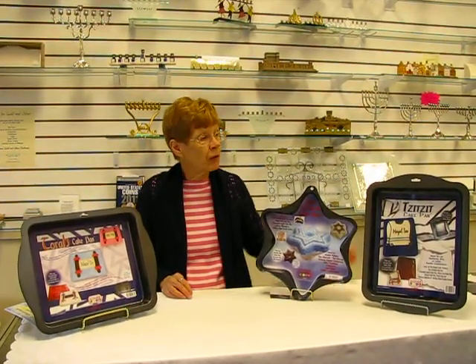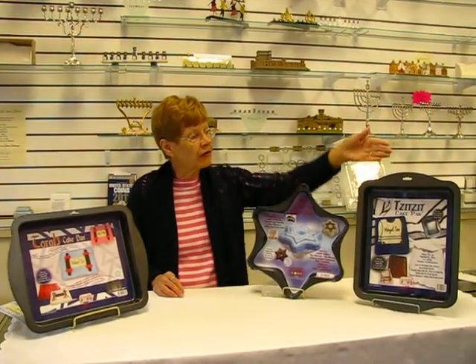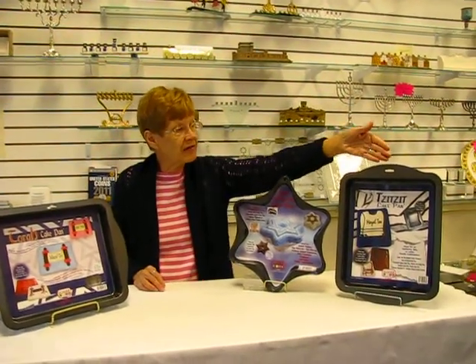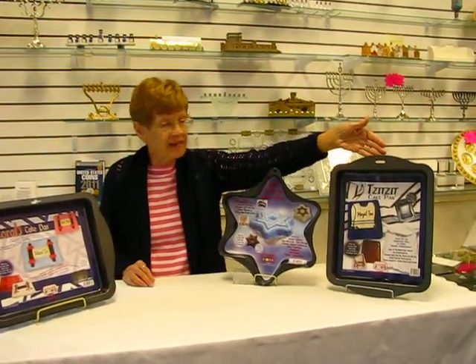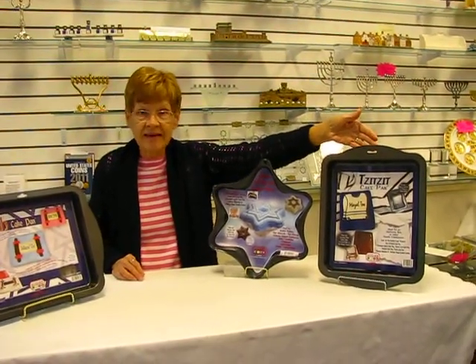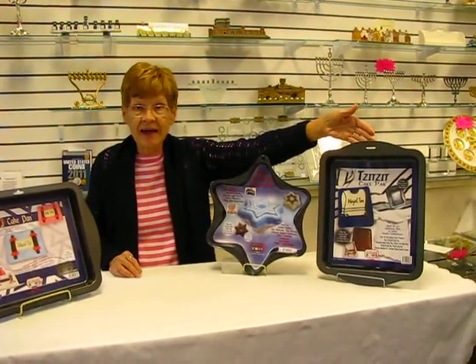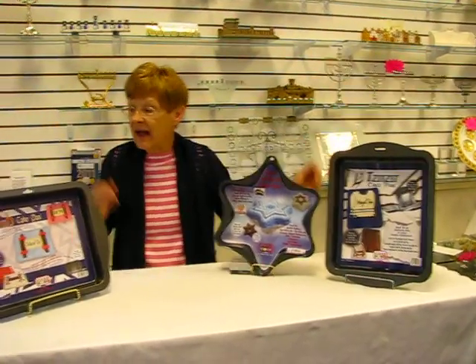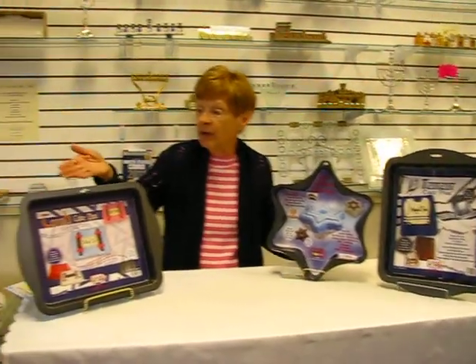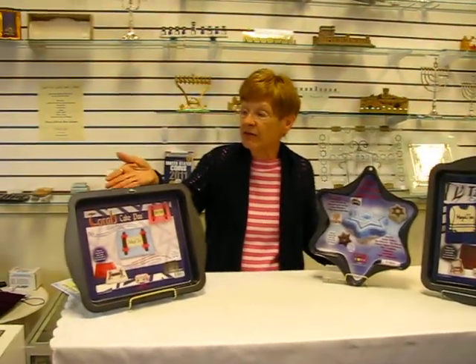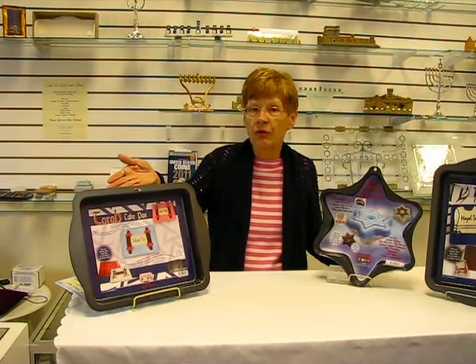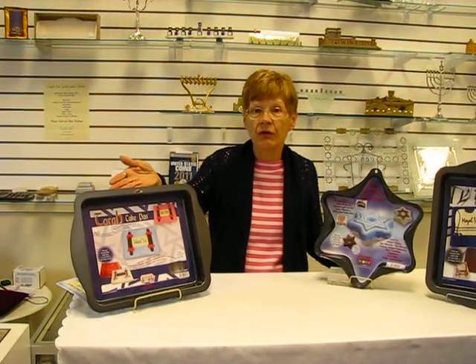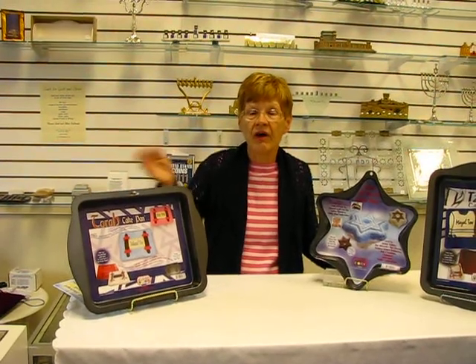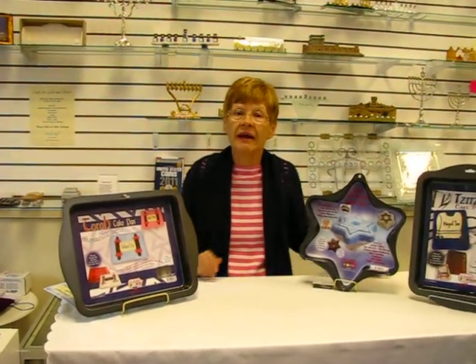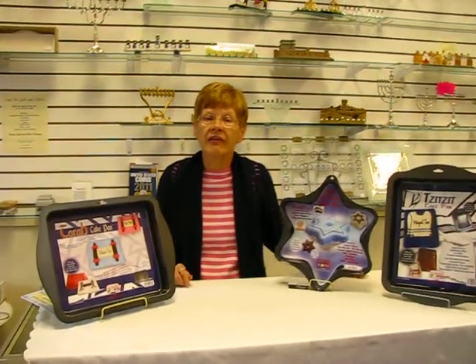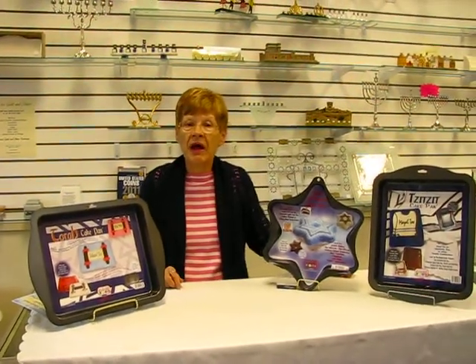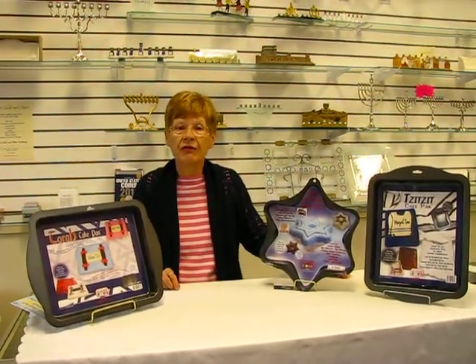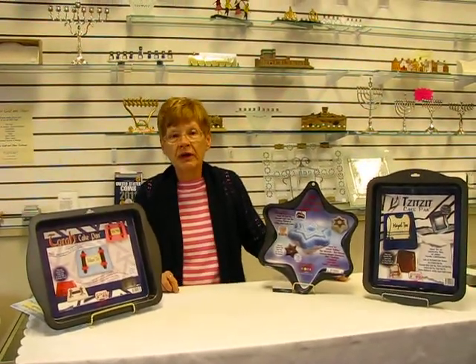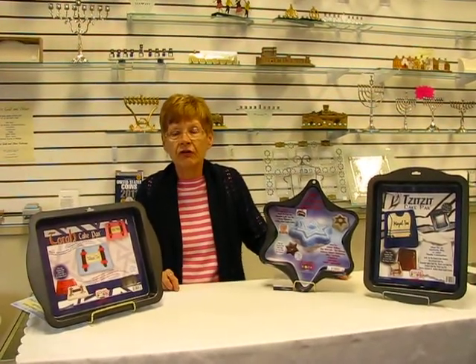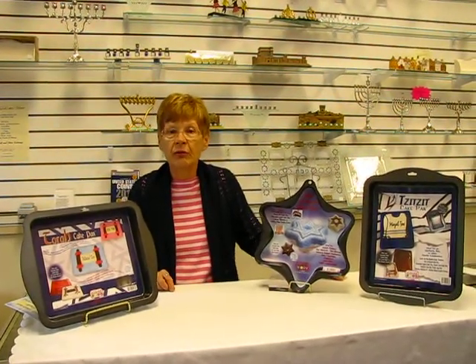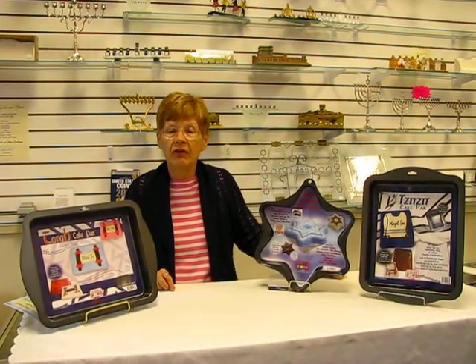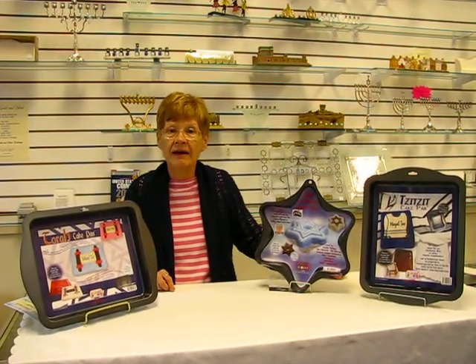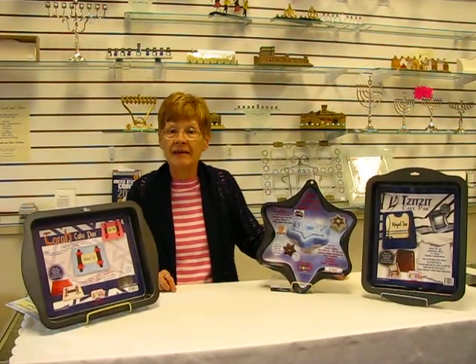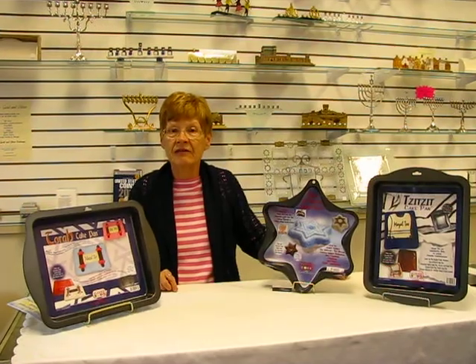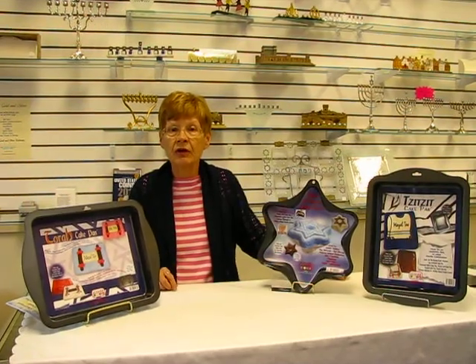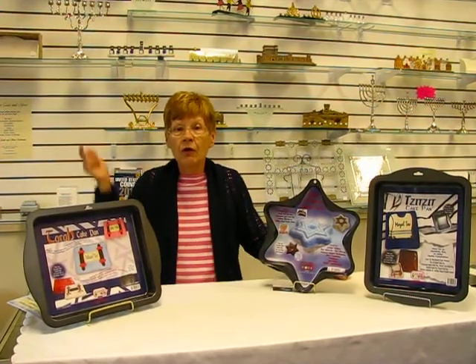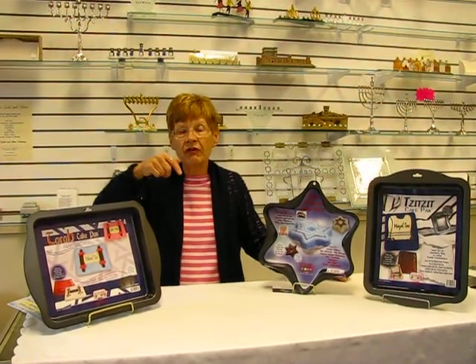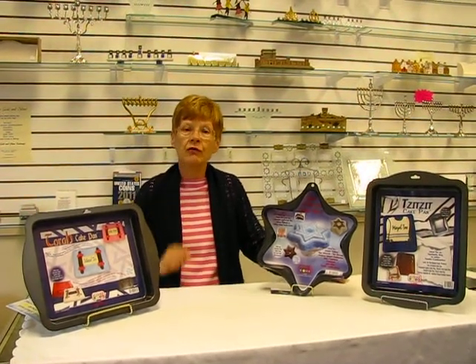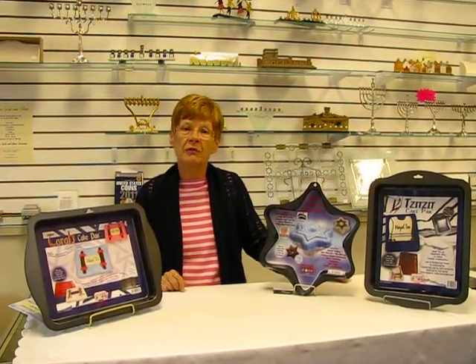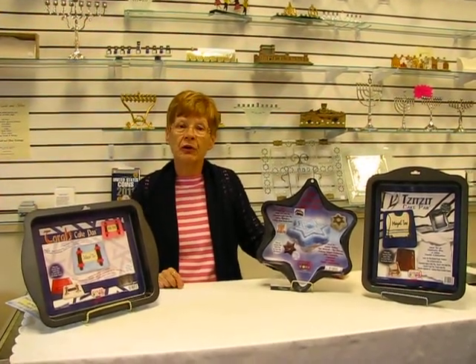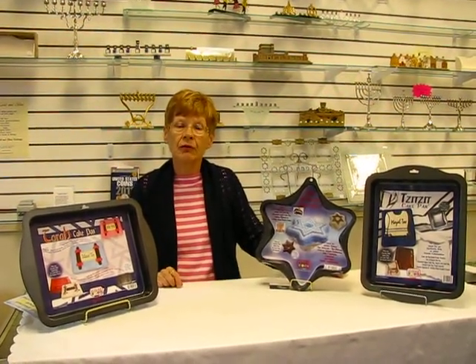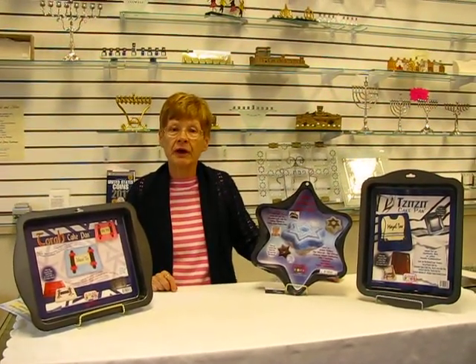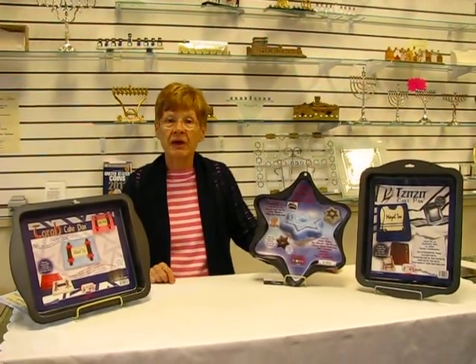We also have the Sipset design and the Torah scroll design. These cake pans are available at Aaron's Jewish Books and Judaica in the Mile High city of Denver, or please check our drop-down menu below for ordering information.